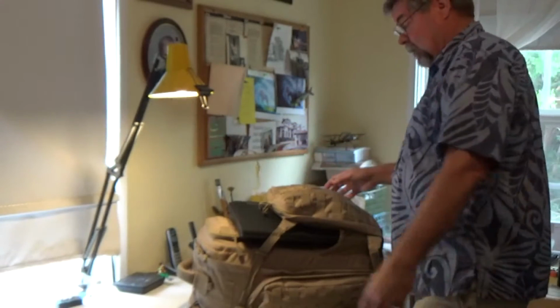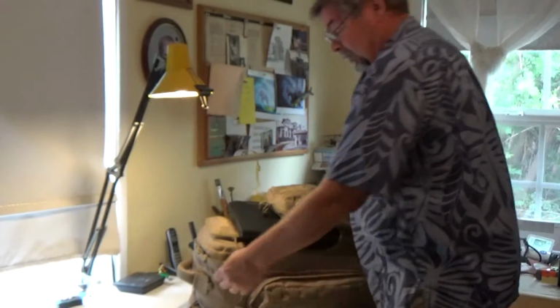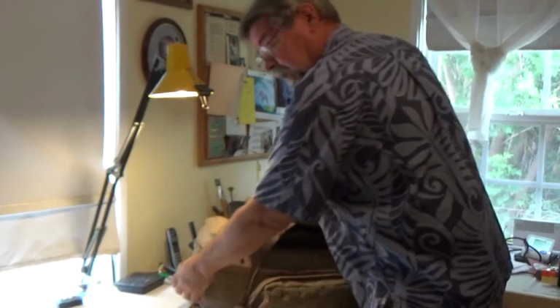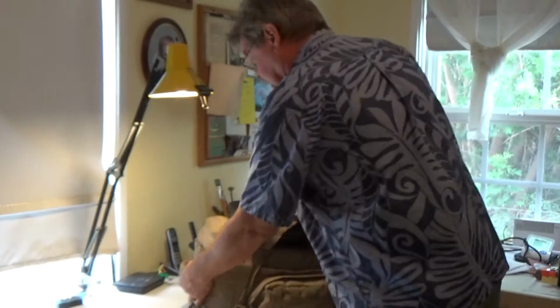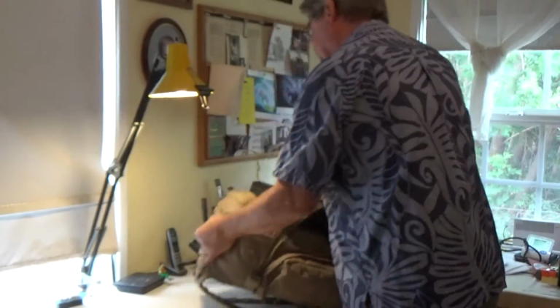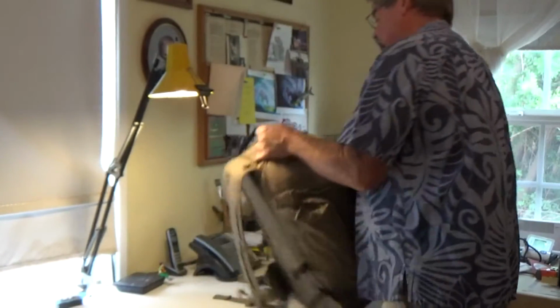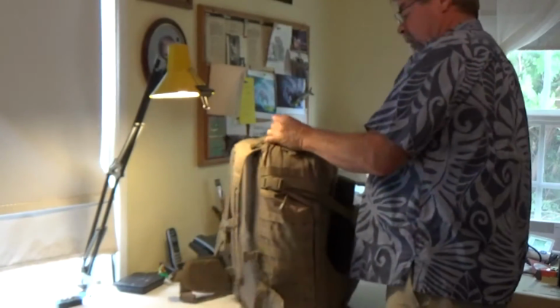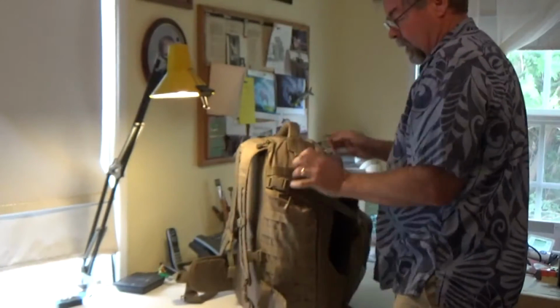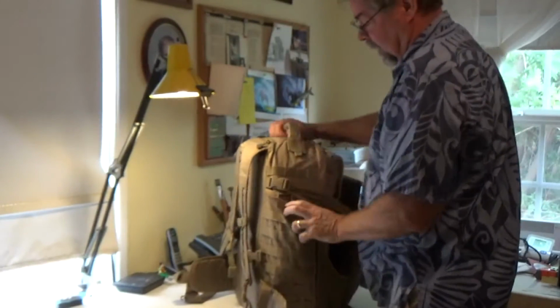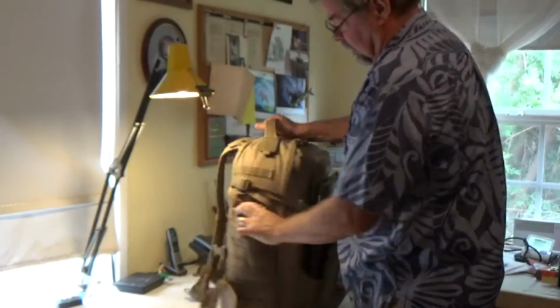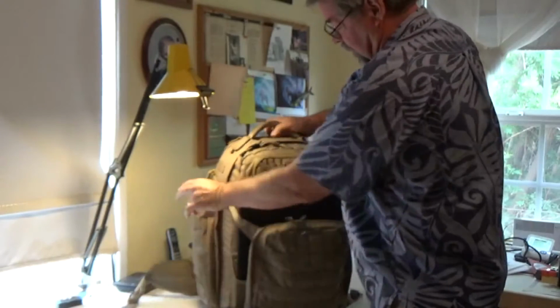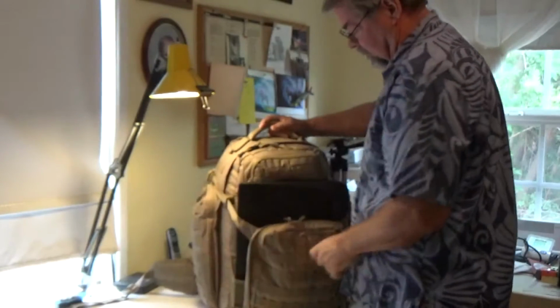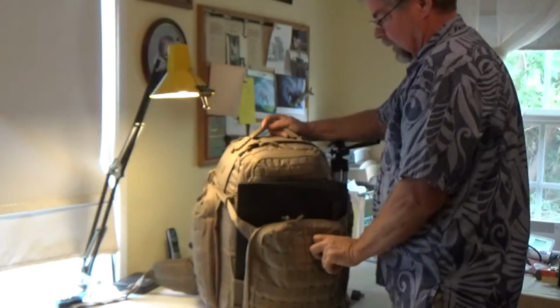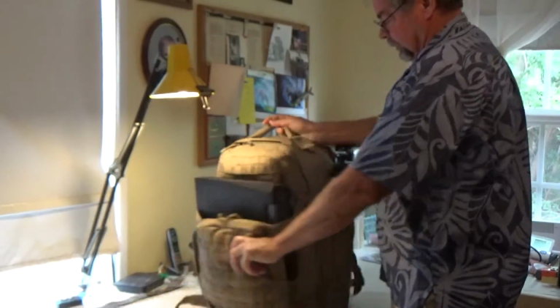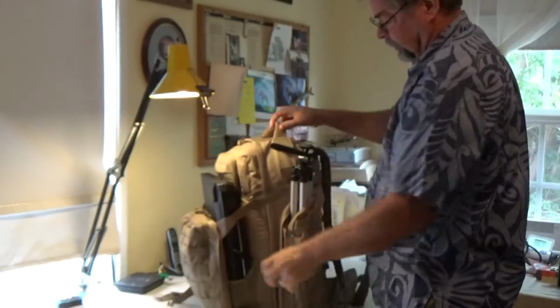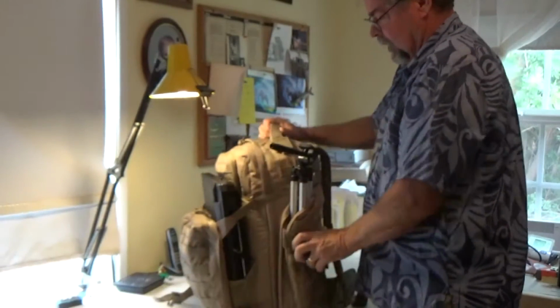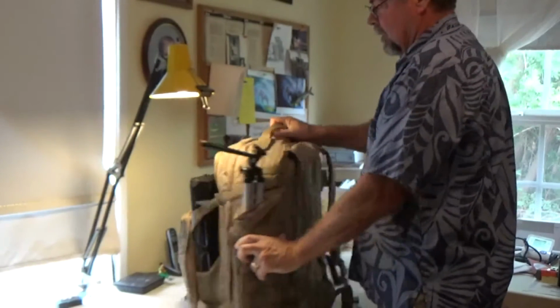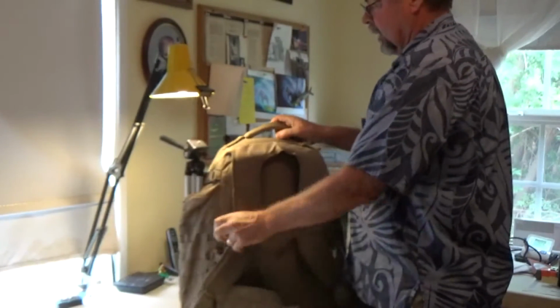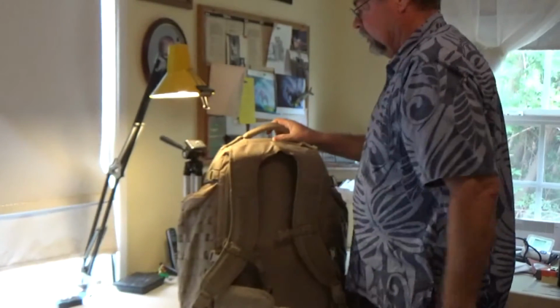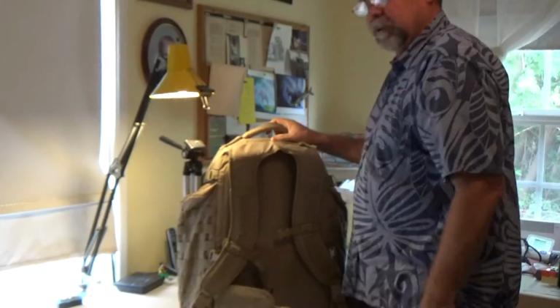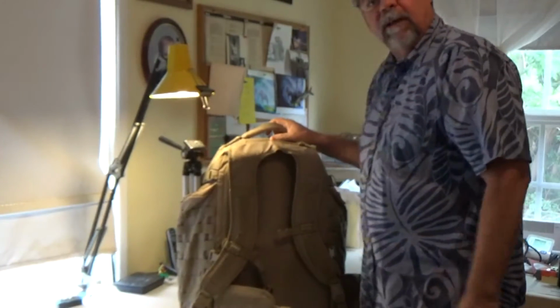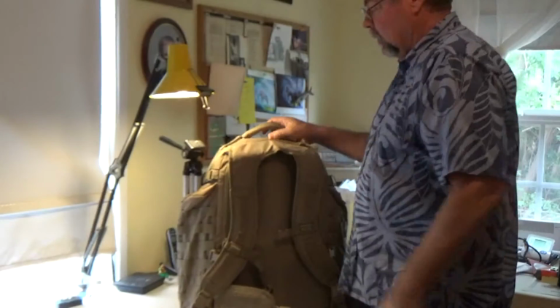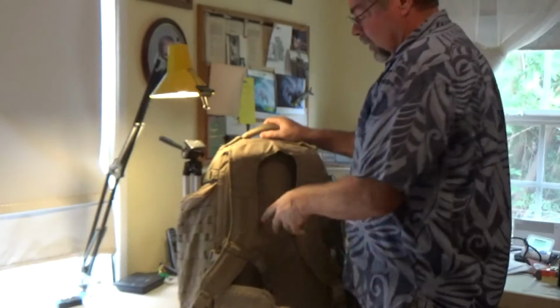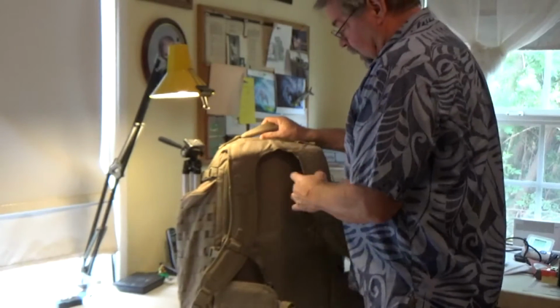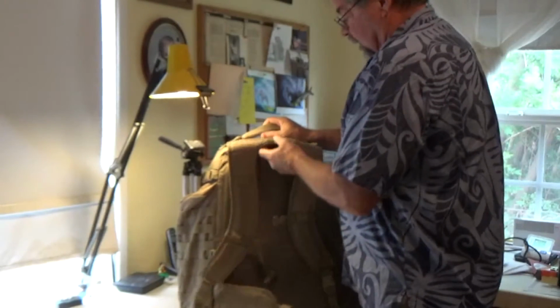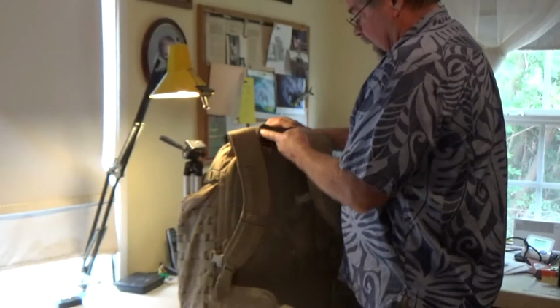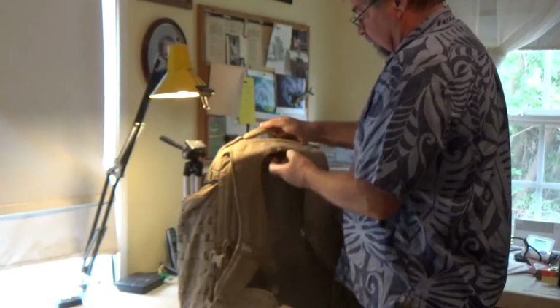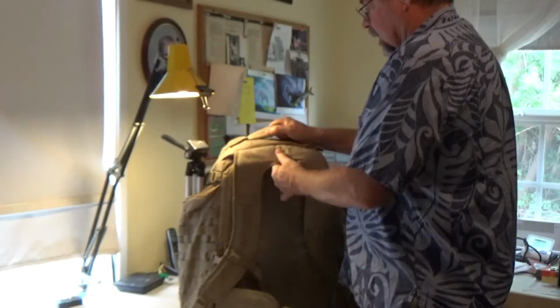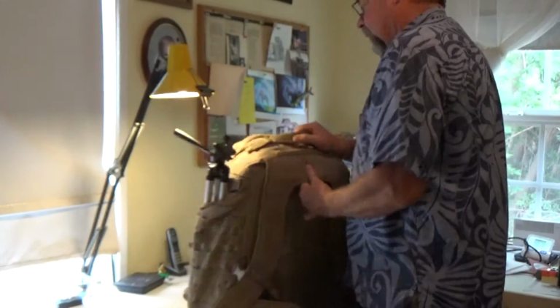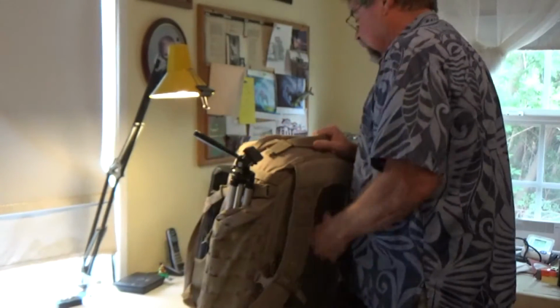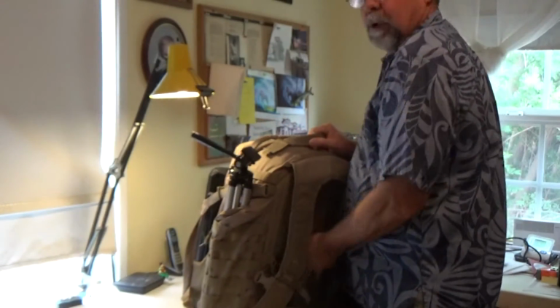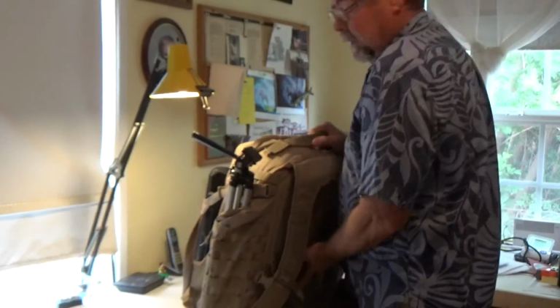This is the Field Blending Tactical, customized. I've taken it out many times like this, all set up for about everything you want to do with photography, videography, whatever you want to call it.